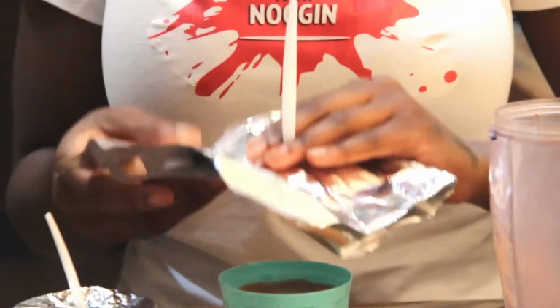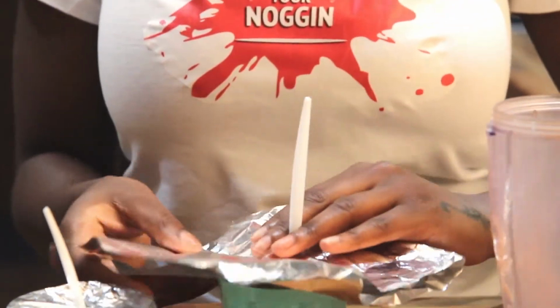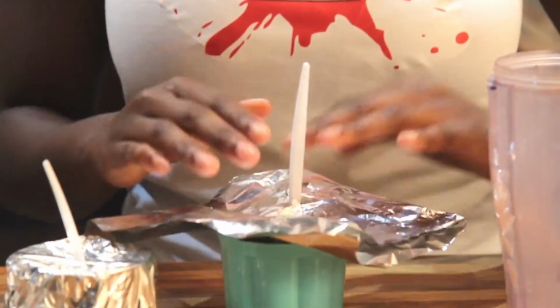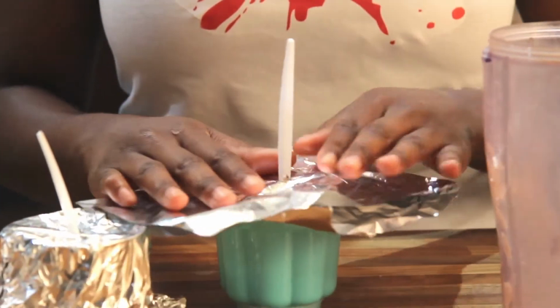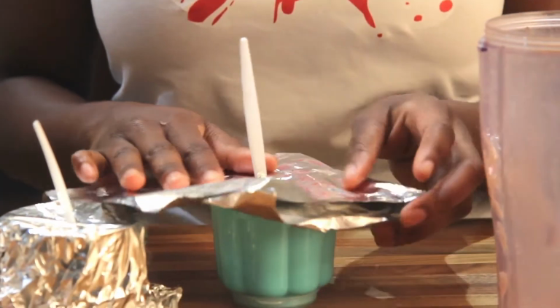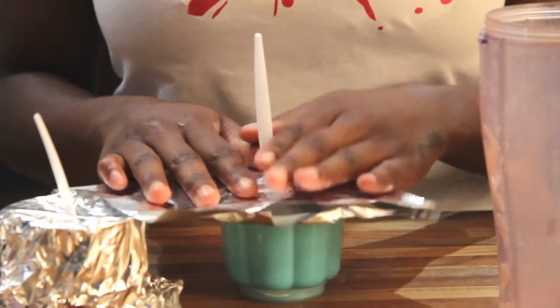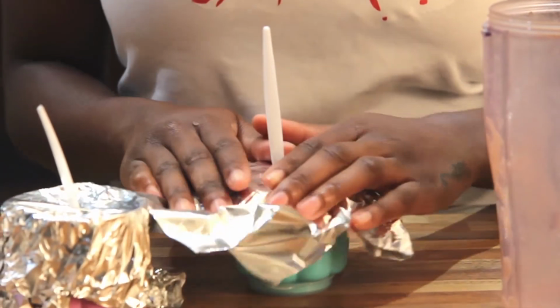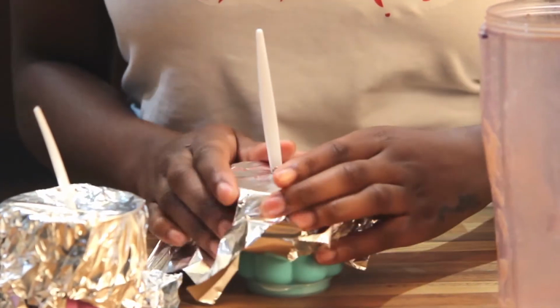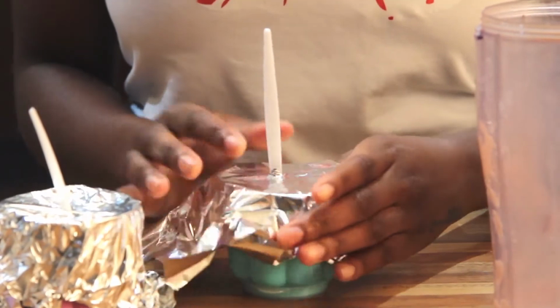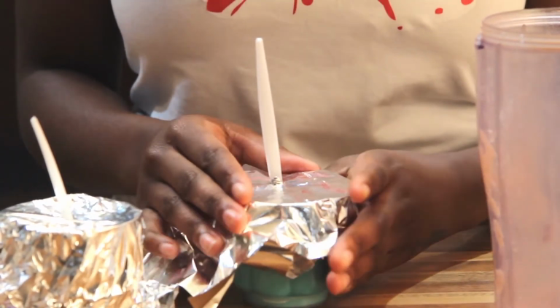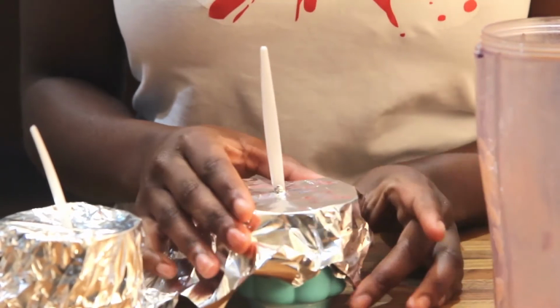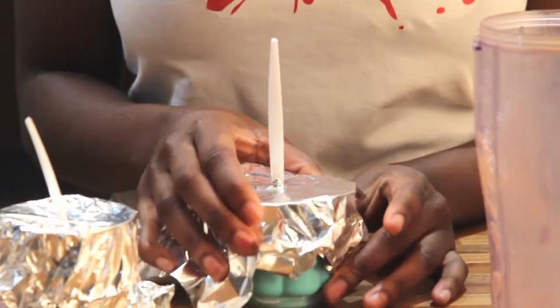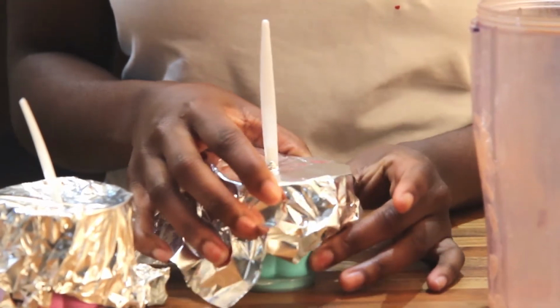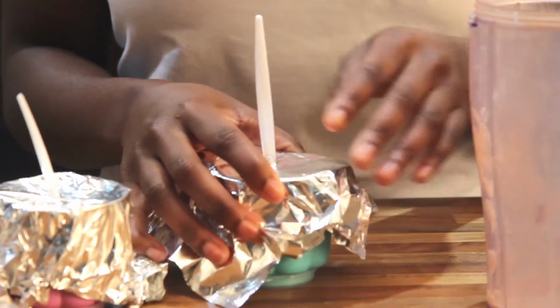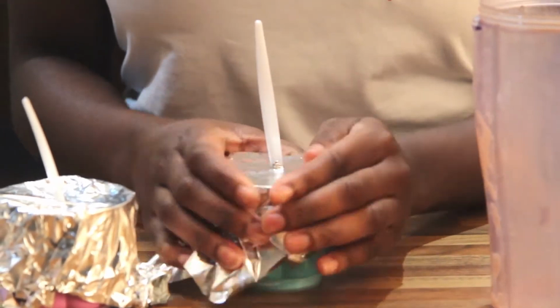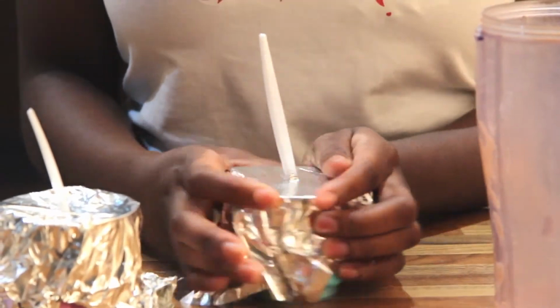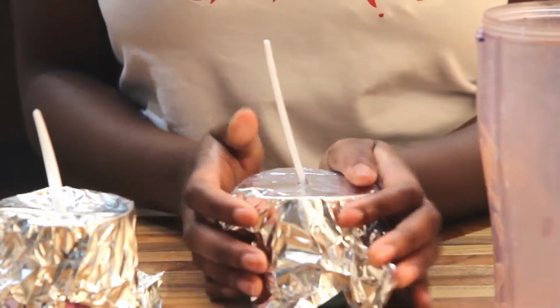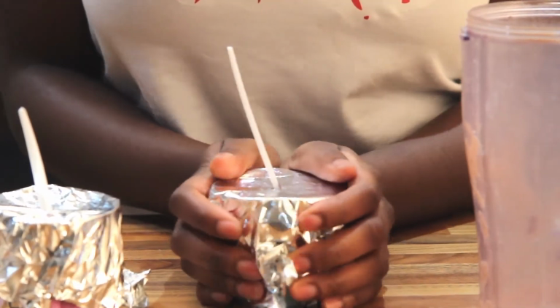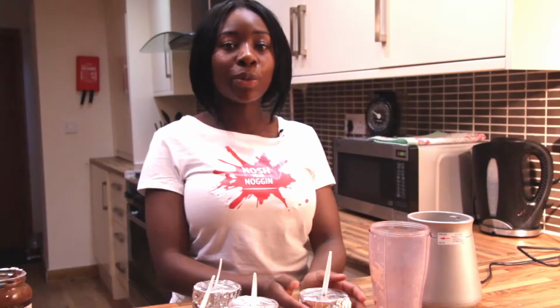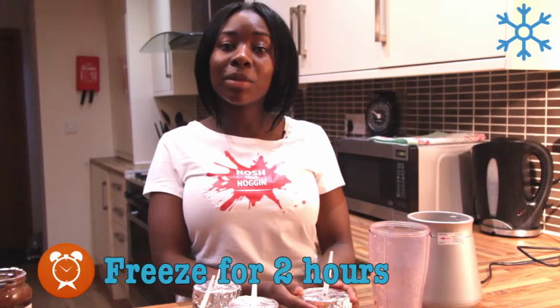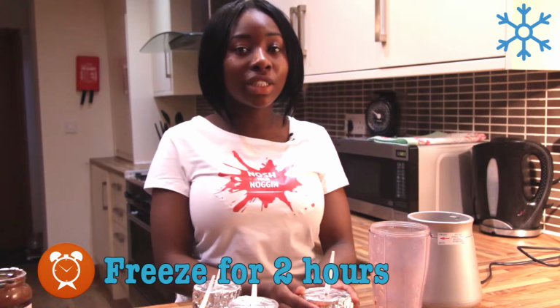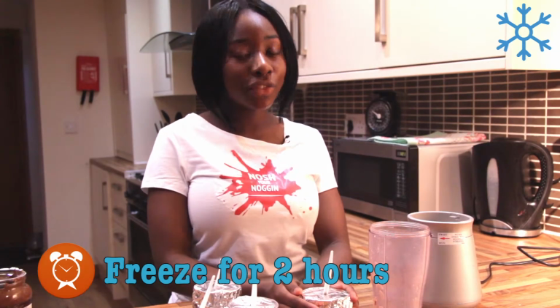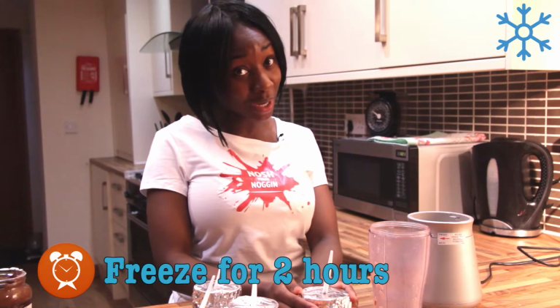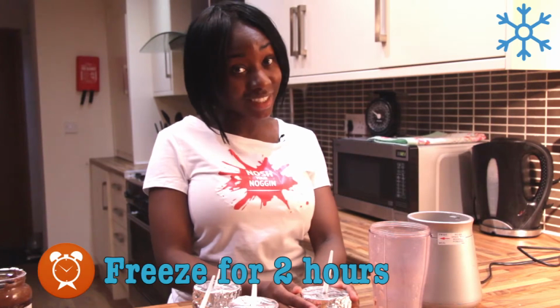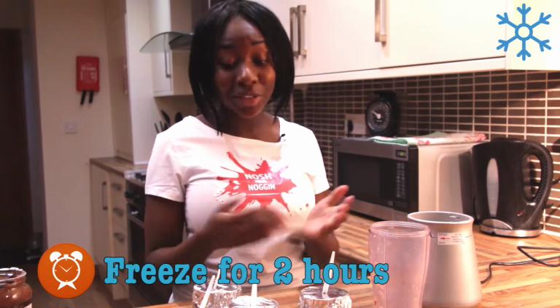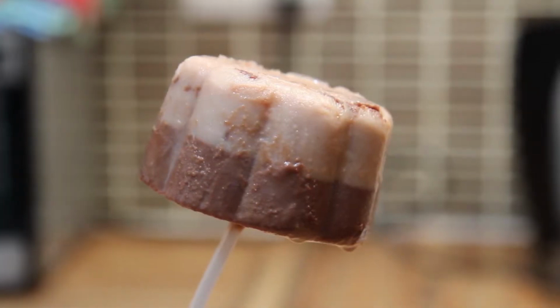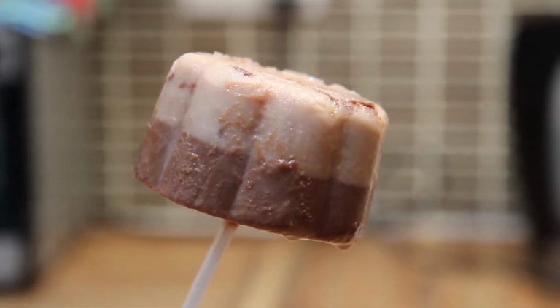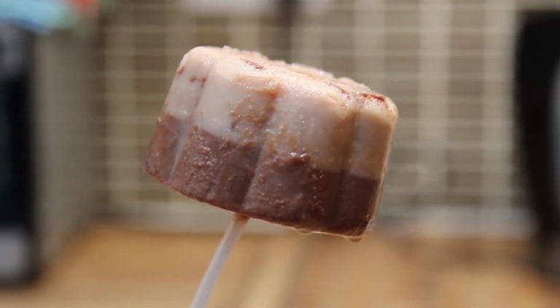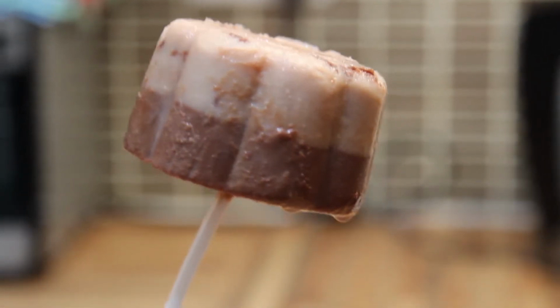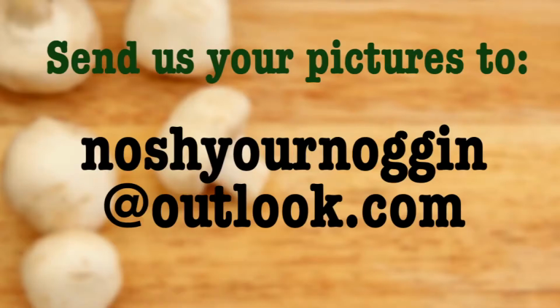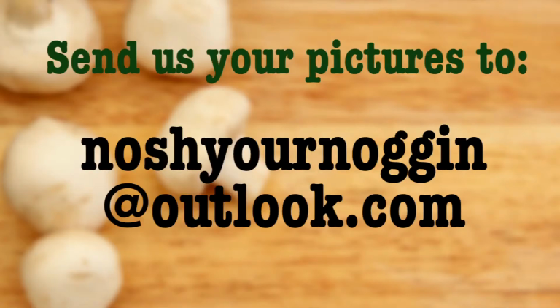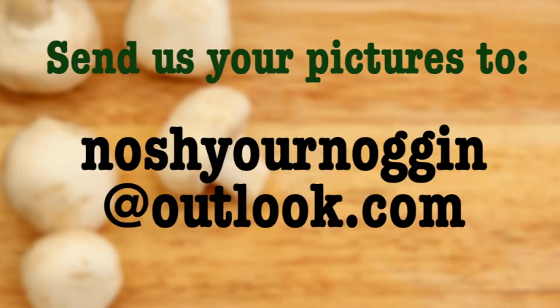Place them in the freezer for two hours, then voila! Send us your snaps to our email.